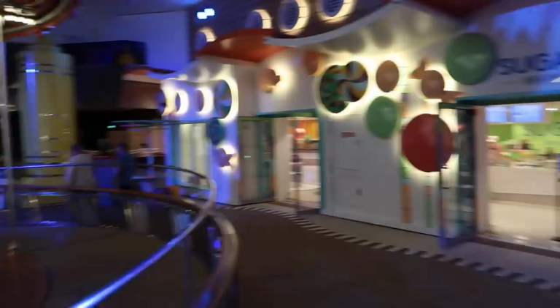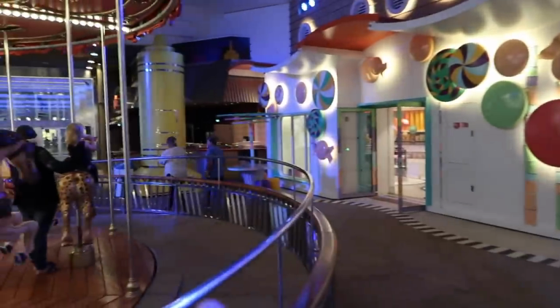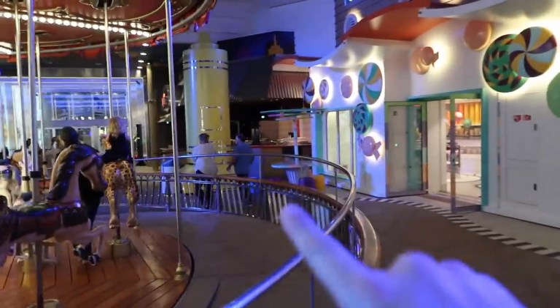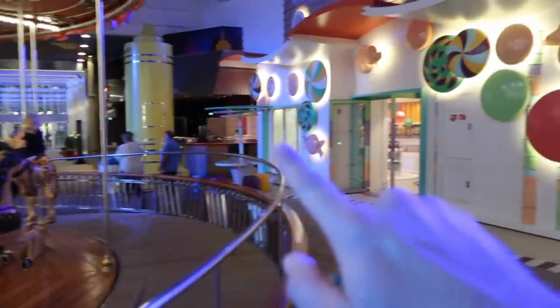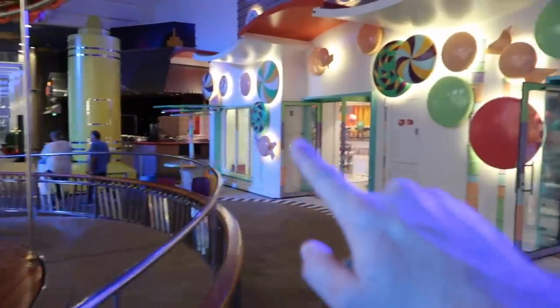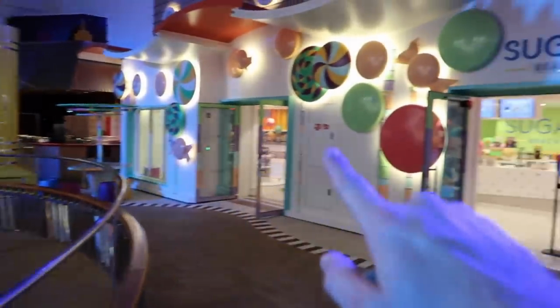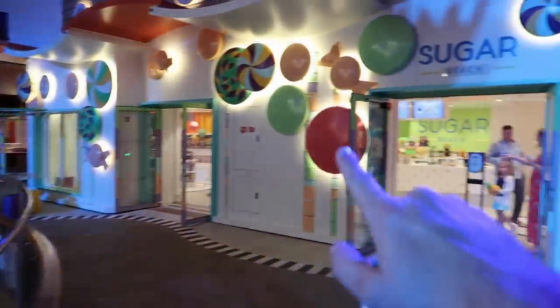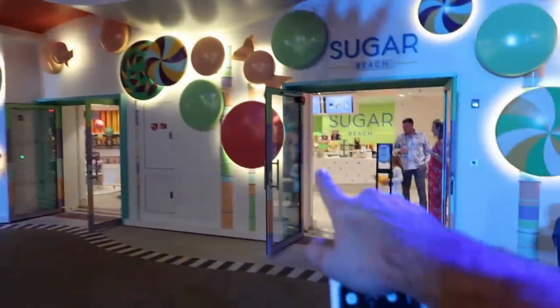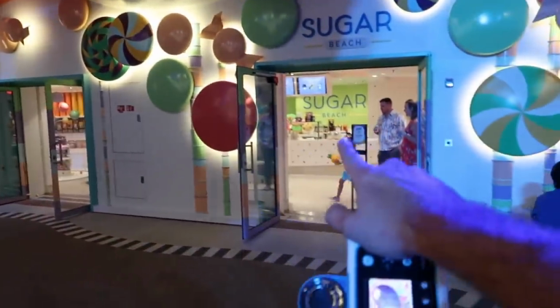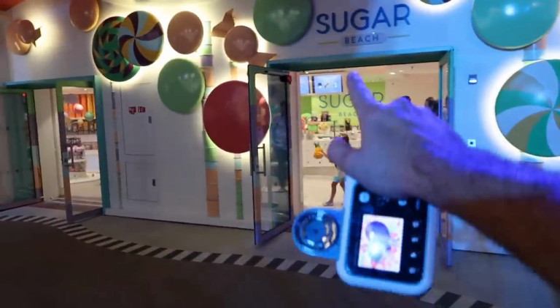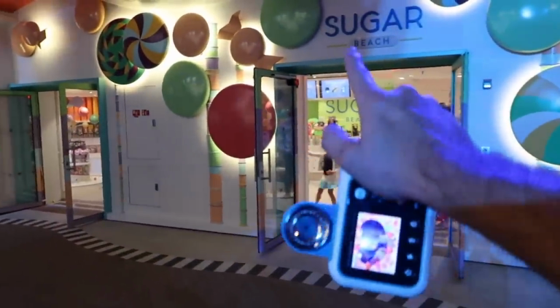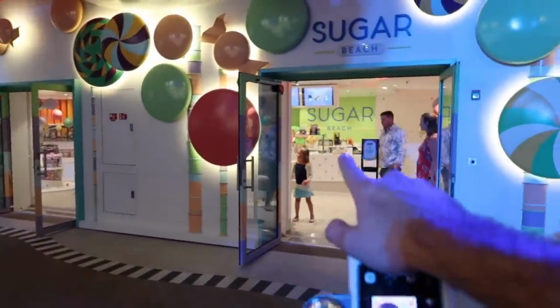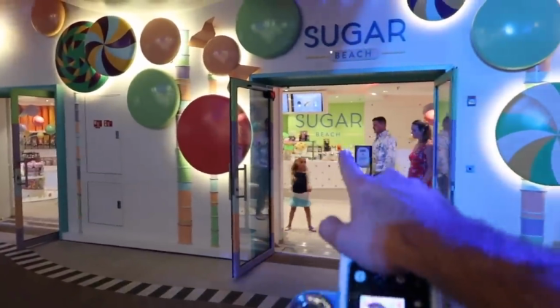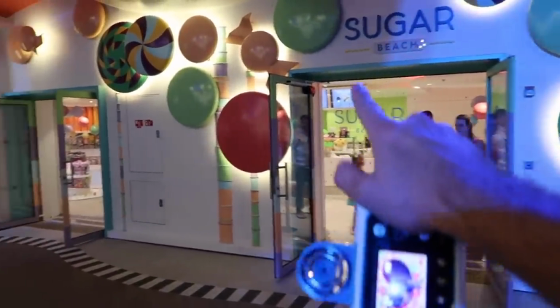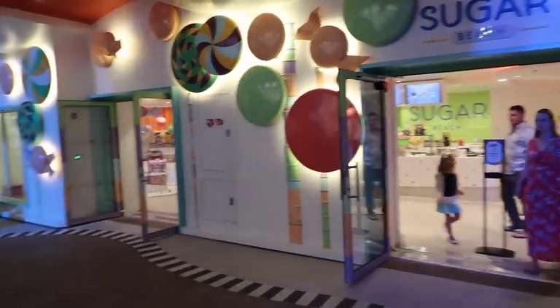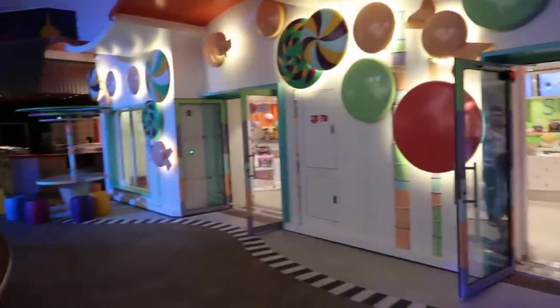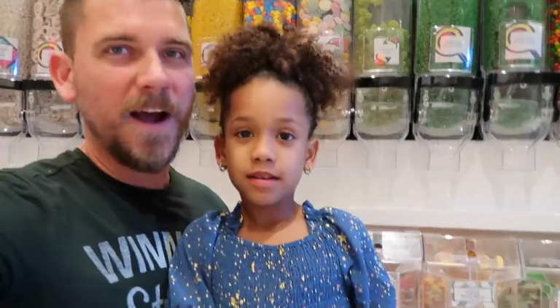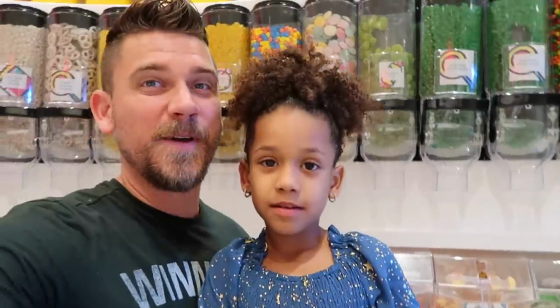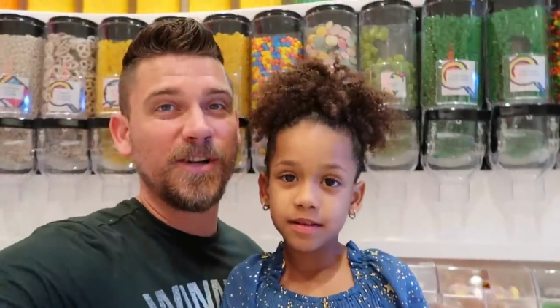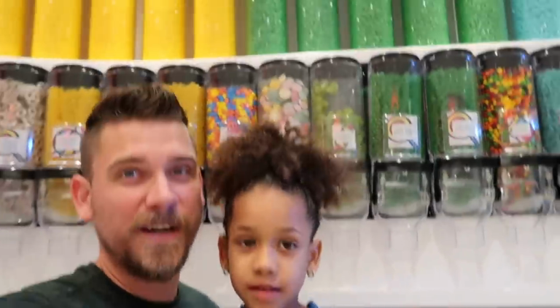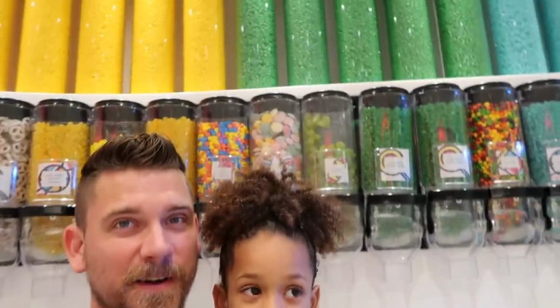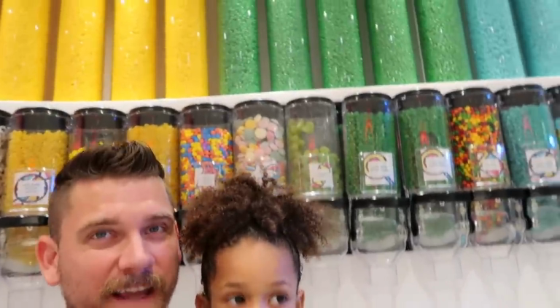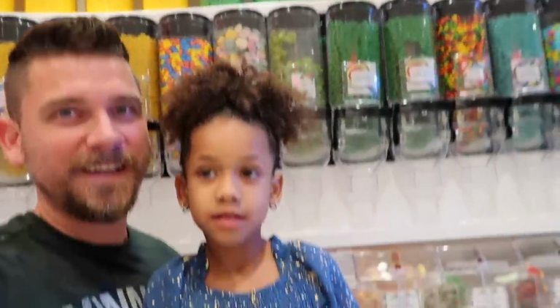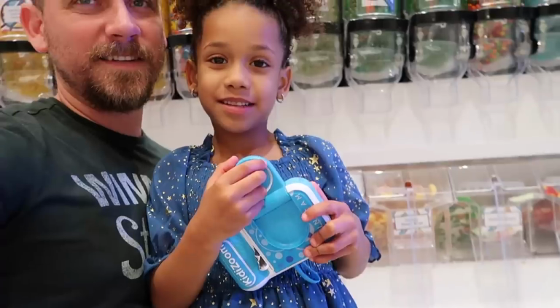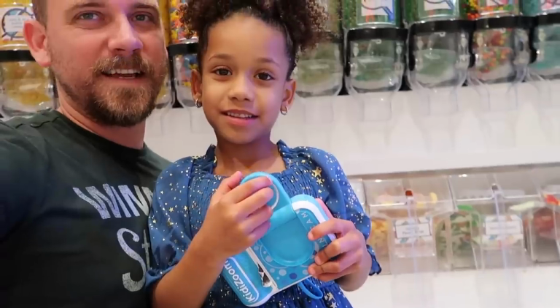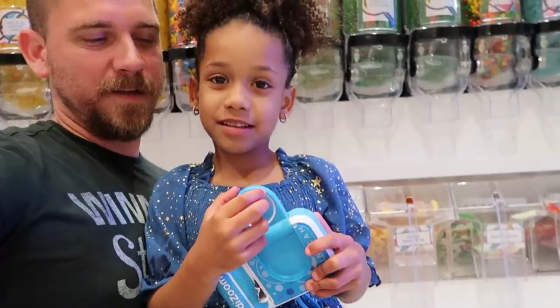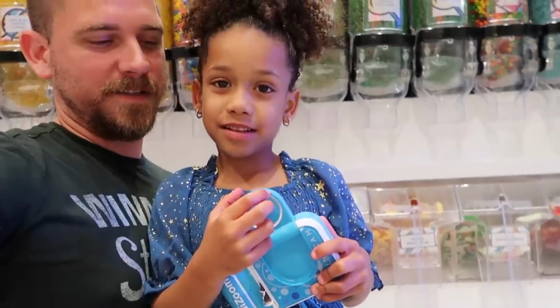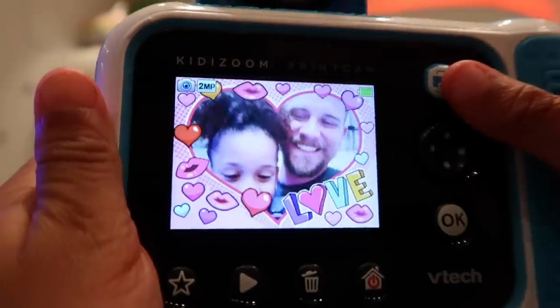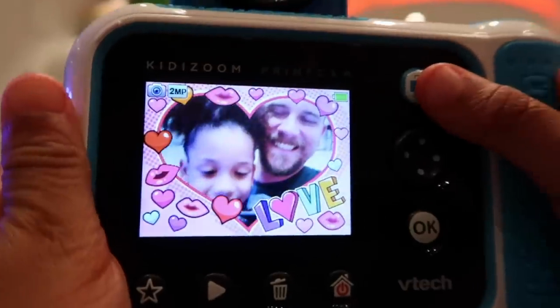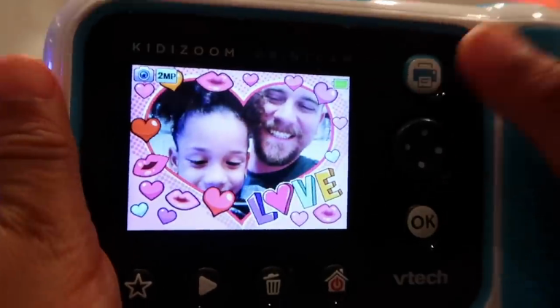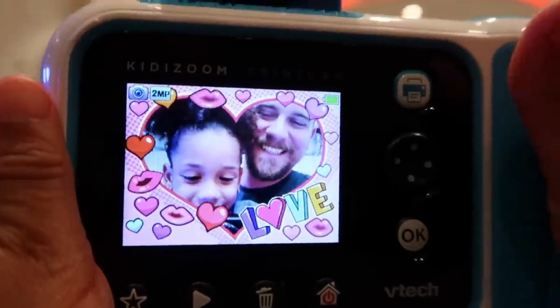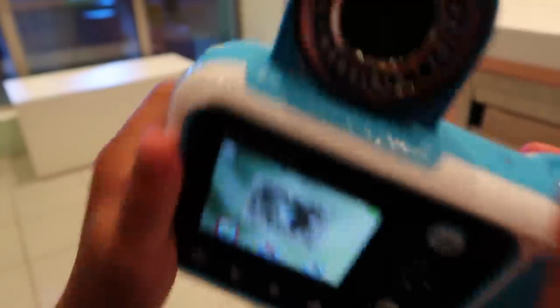Right next to the carousel and the hot dog shop is Sugar Beach, where there is a lot of ice cream and candy. We went inside Sugar Beach with all the candy and Lily took a selfie of us and printed it instantly.